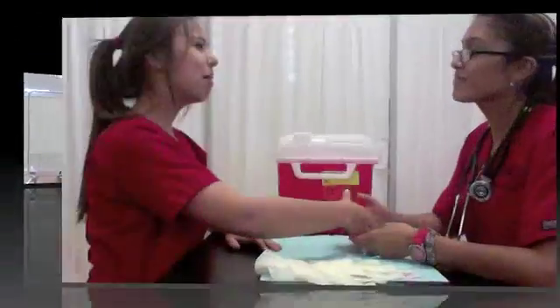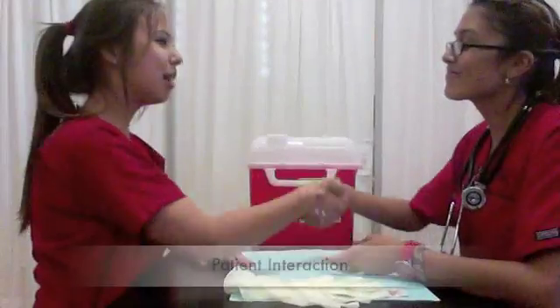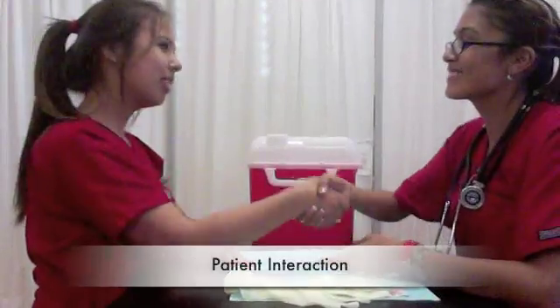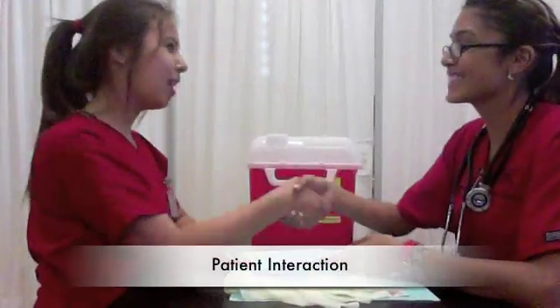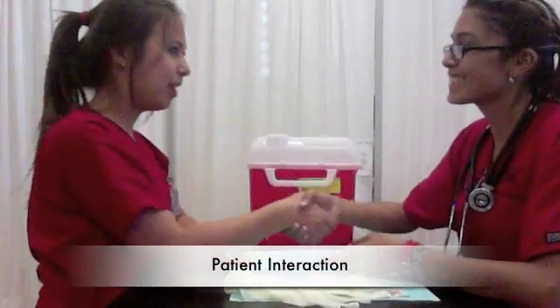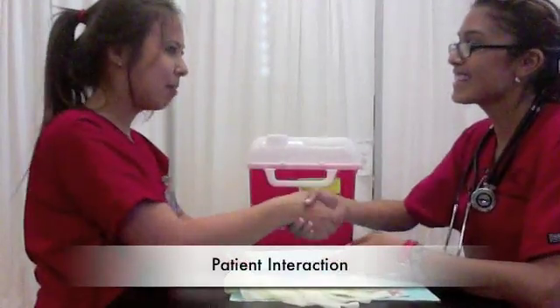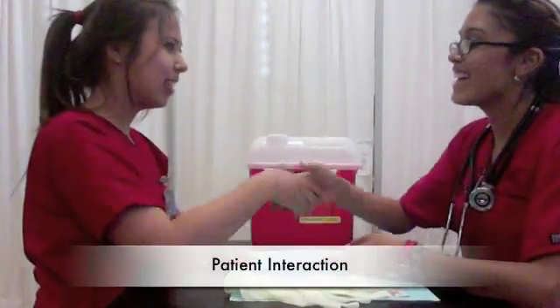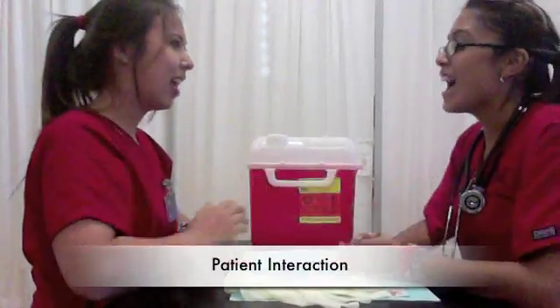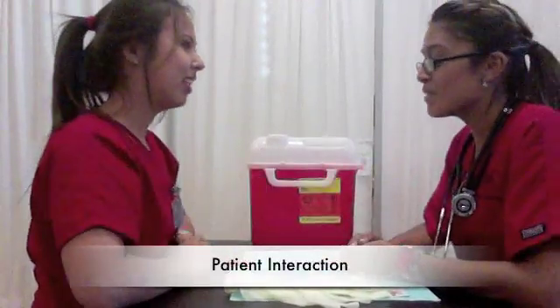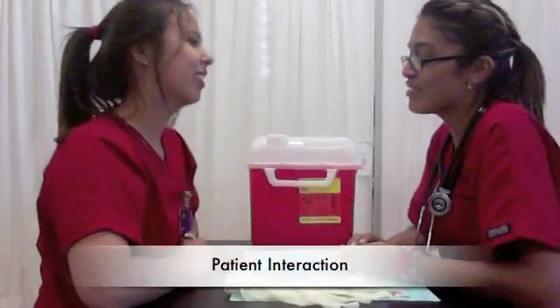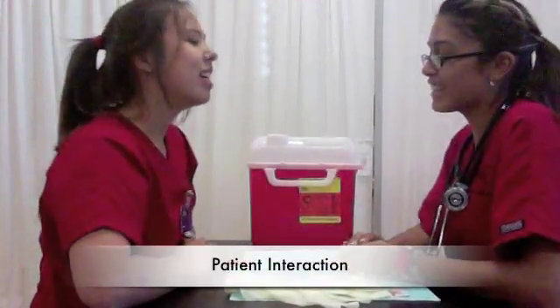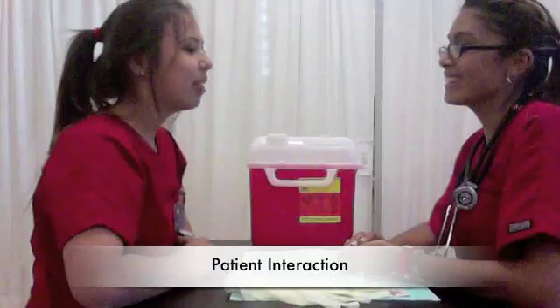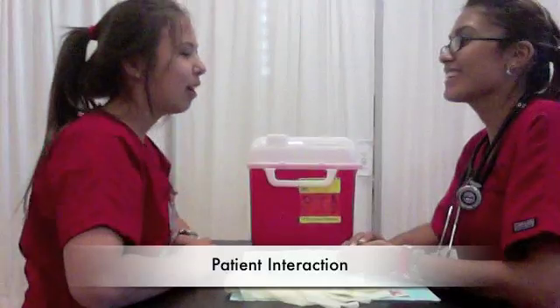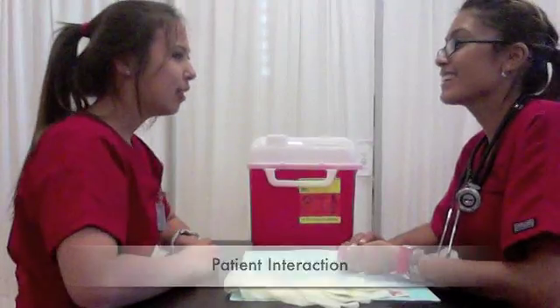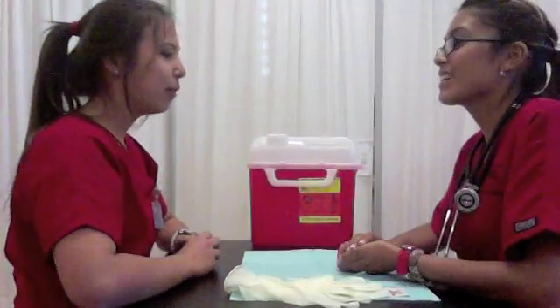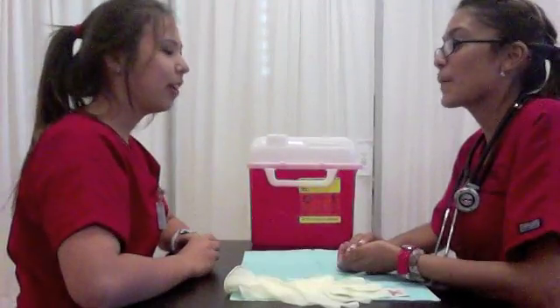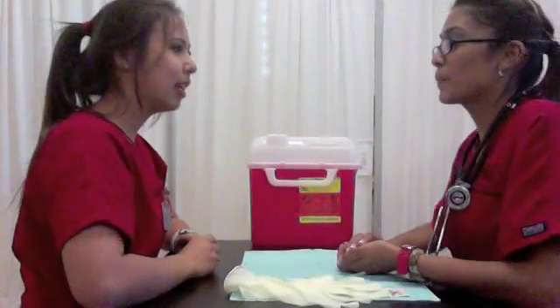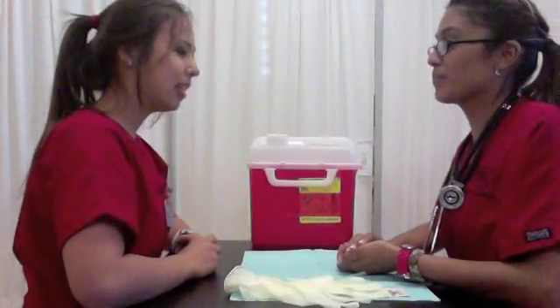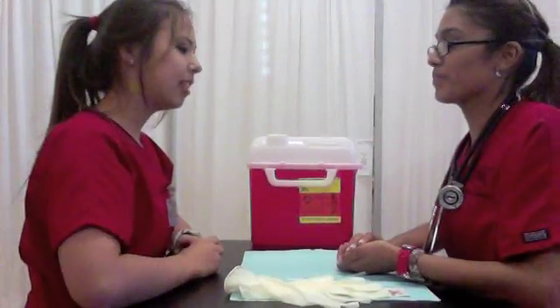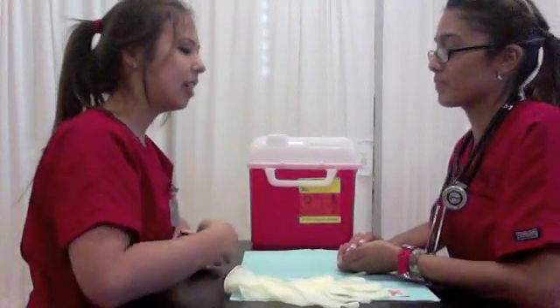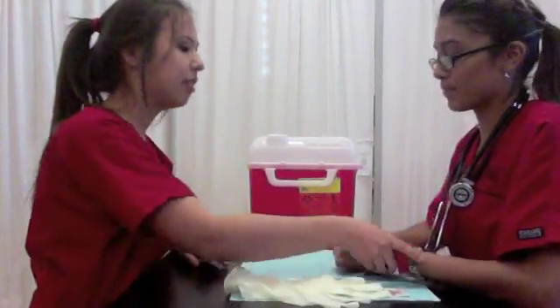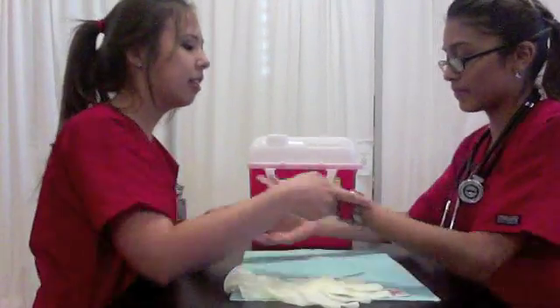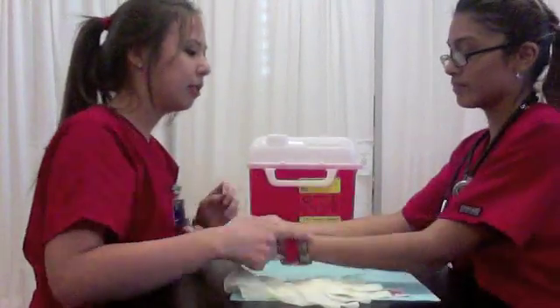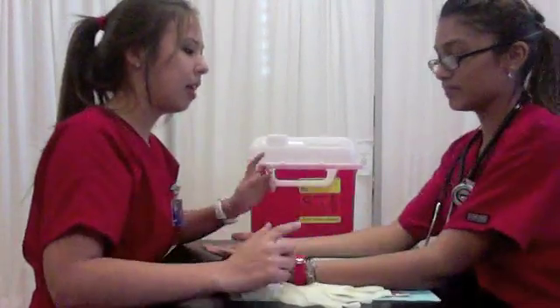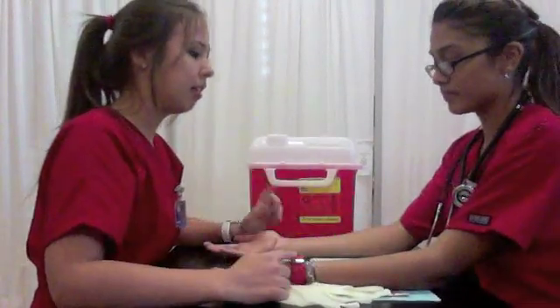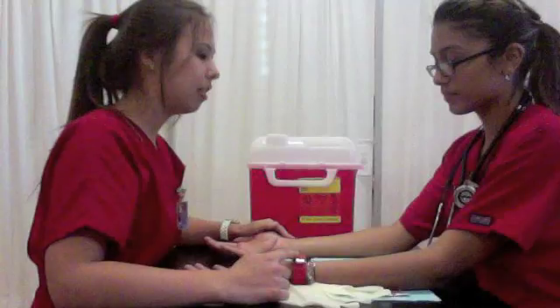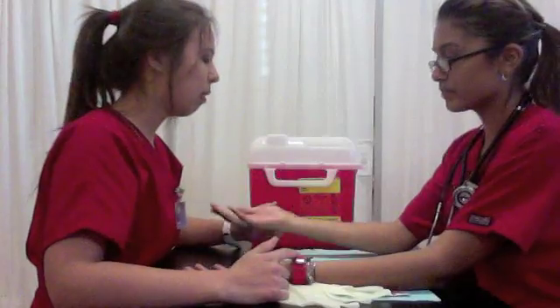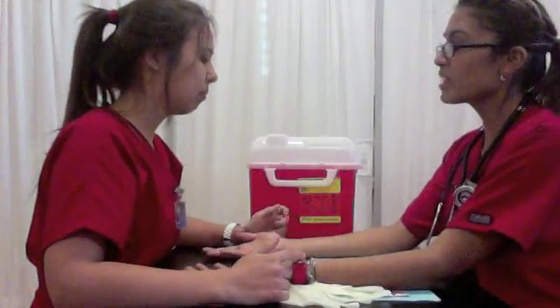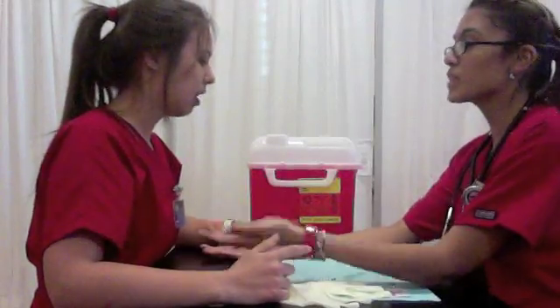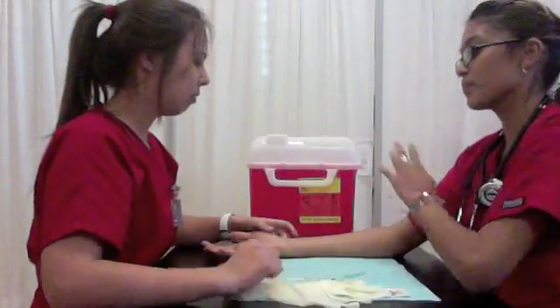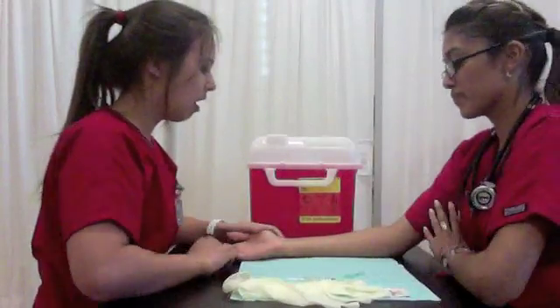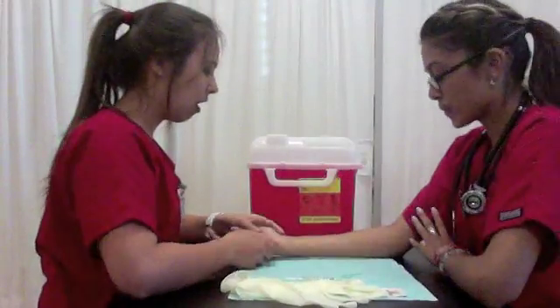My name is Susan Alvier, I'm a student. Hi, my name's Jenny. So the doctor has ordered a TB skin test, and you can do either of these two arms — this one or this one.